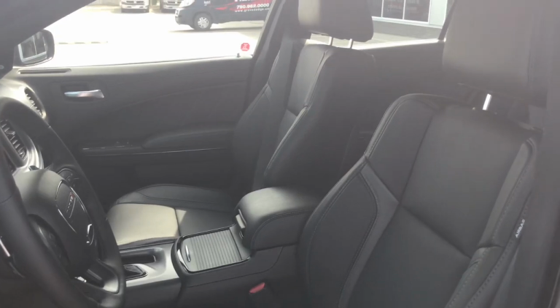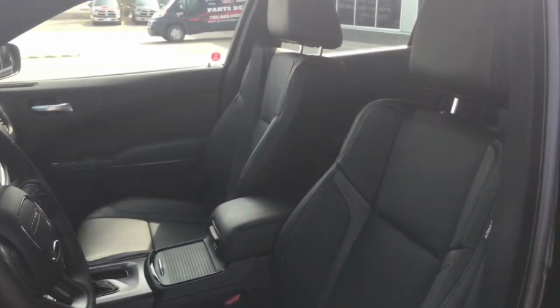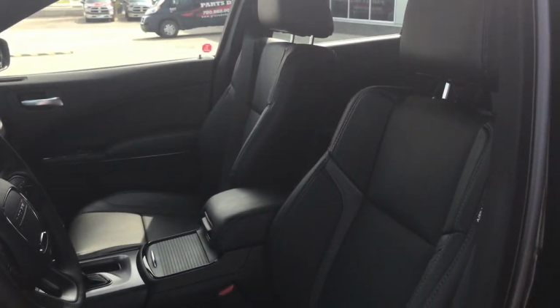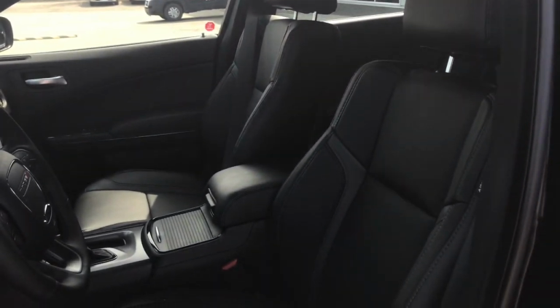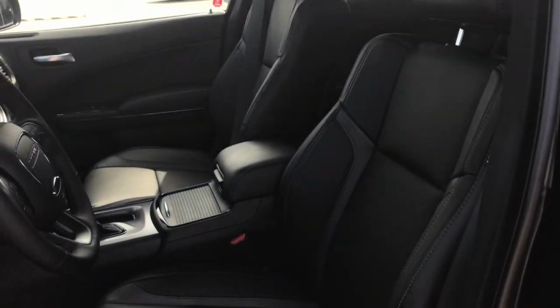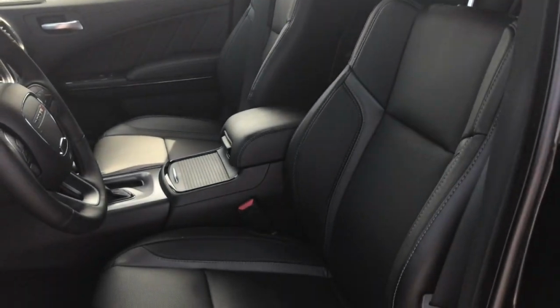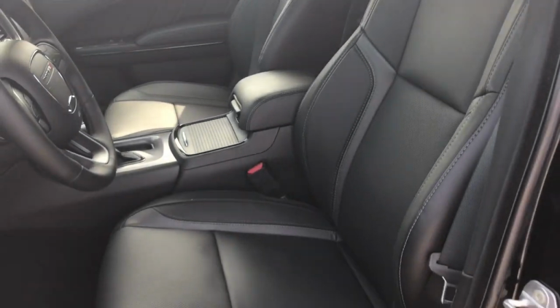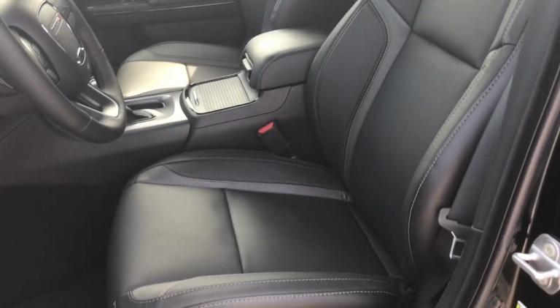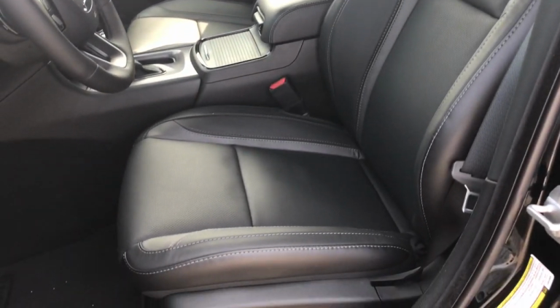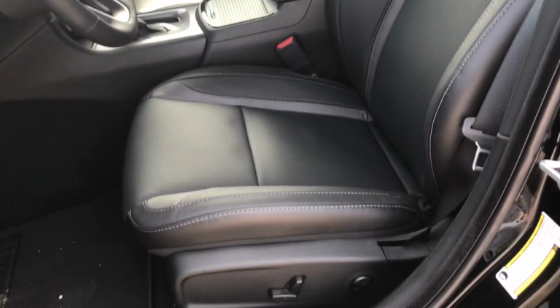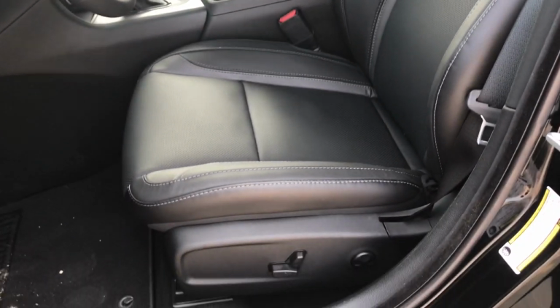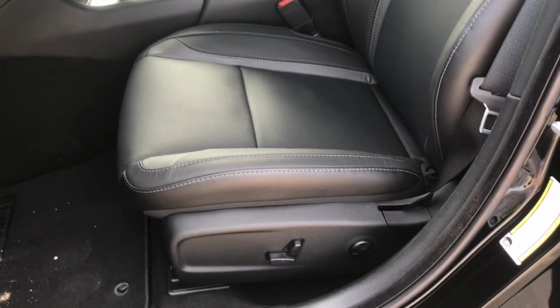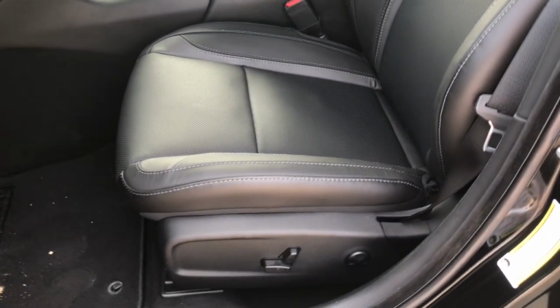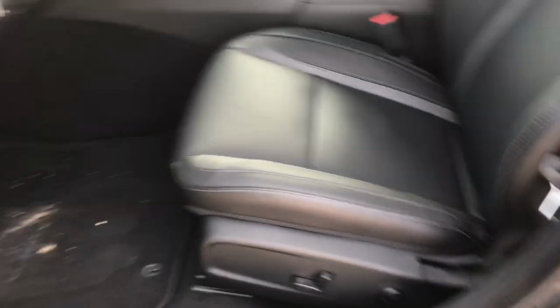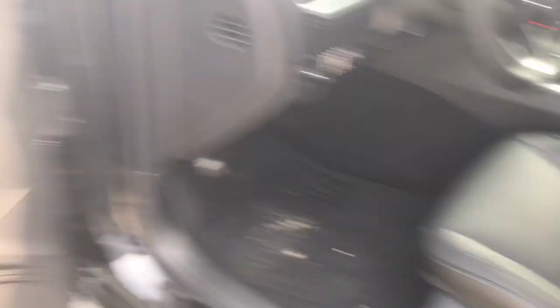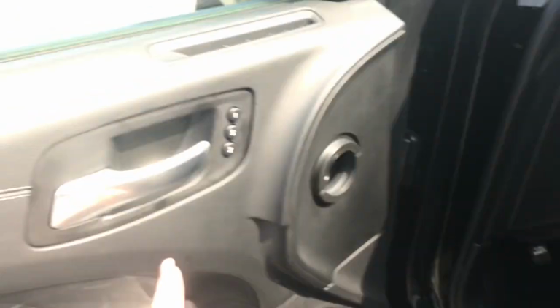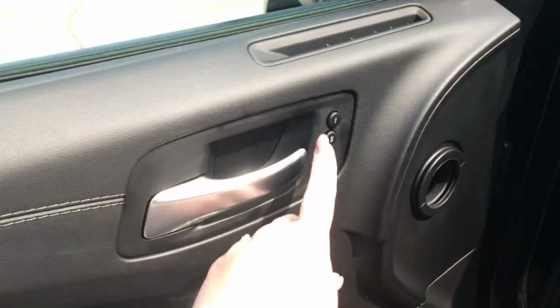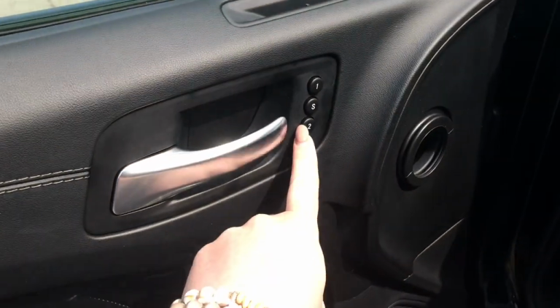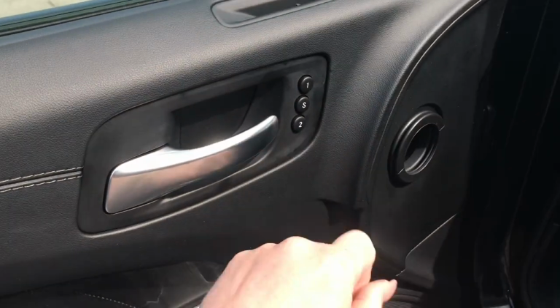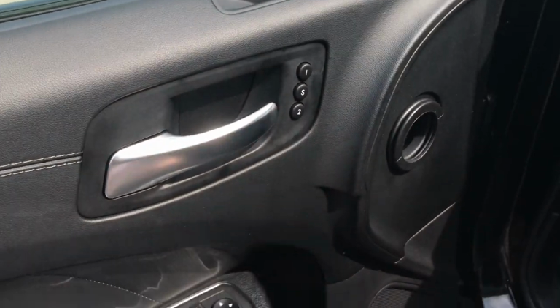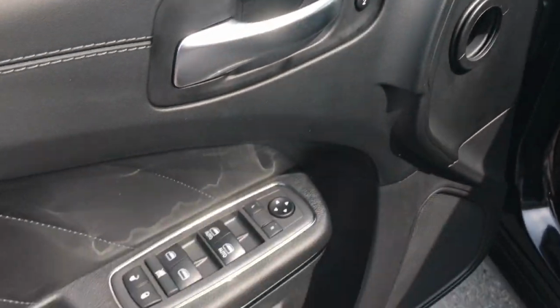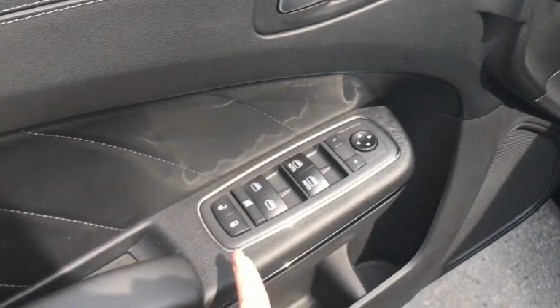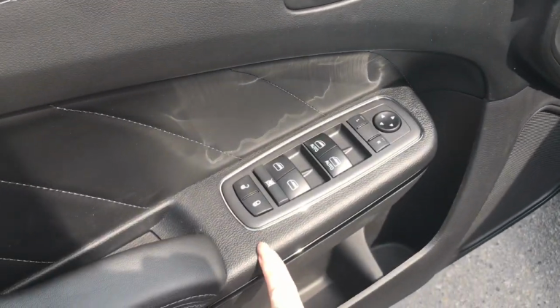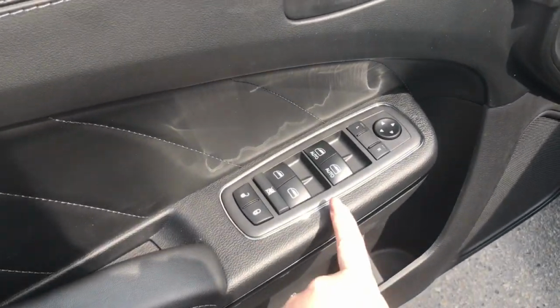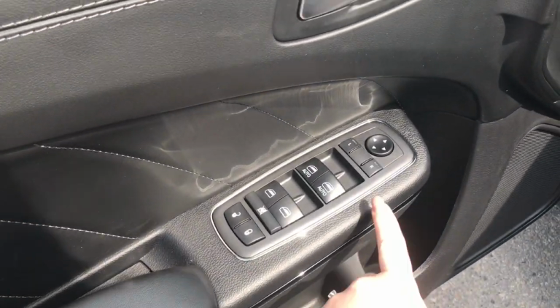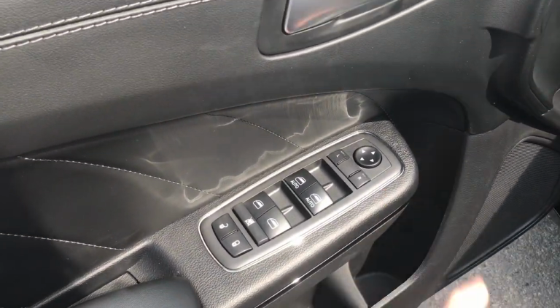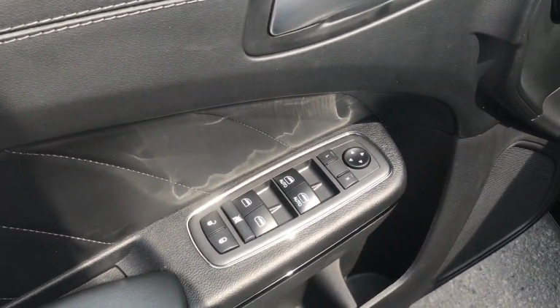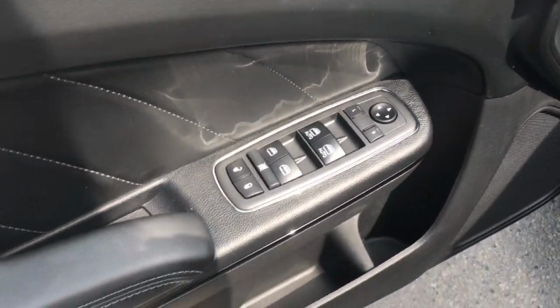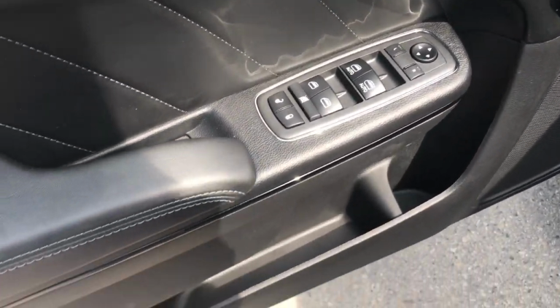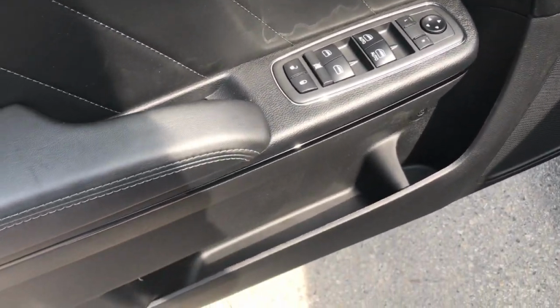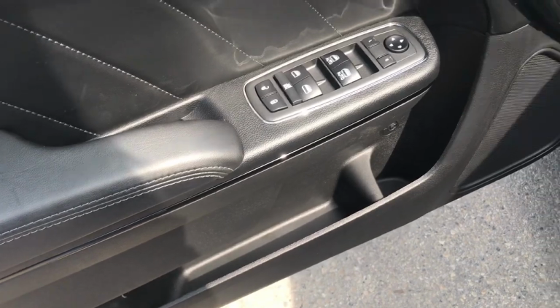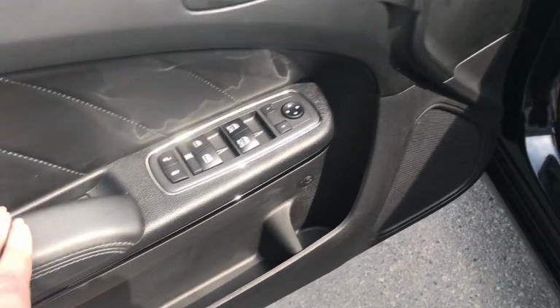Located inside, you have this gorgeous leather seating. The driver's seat is powered and you do have your memory seating just located inside the door here. We have your power locks, power windows, and adjustable mirrors, with a storage compartment at the bottom.